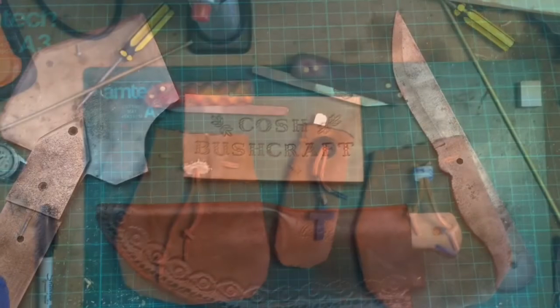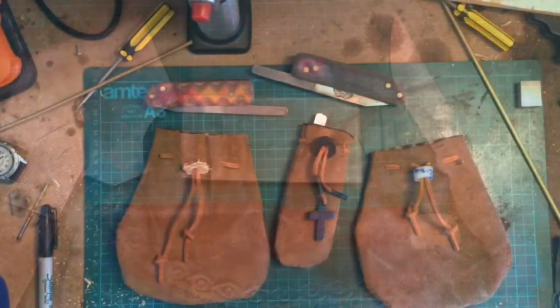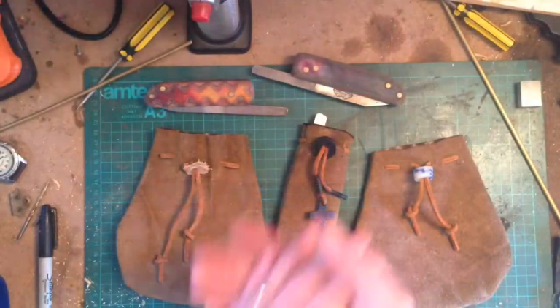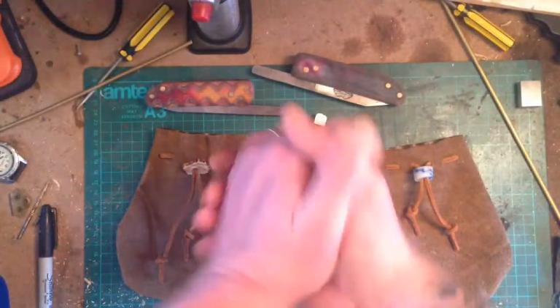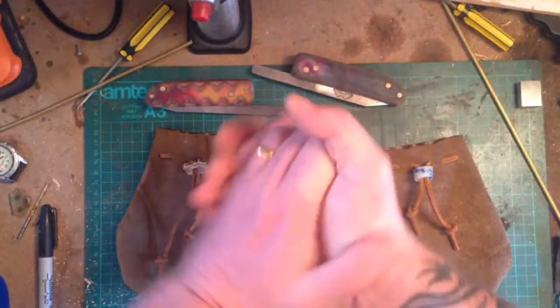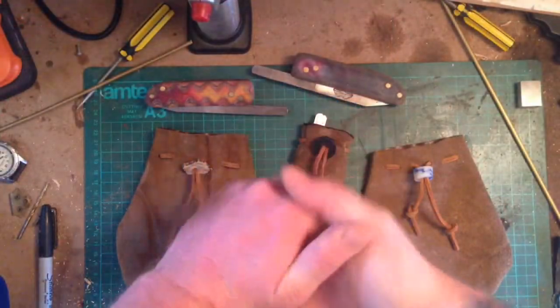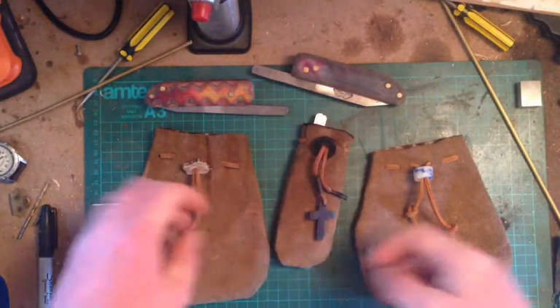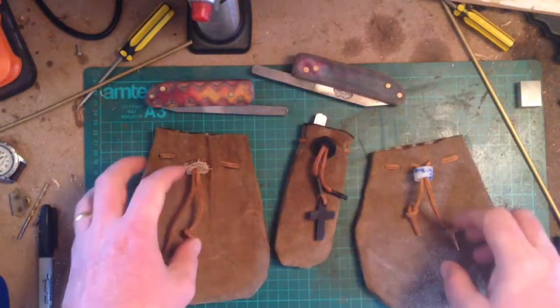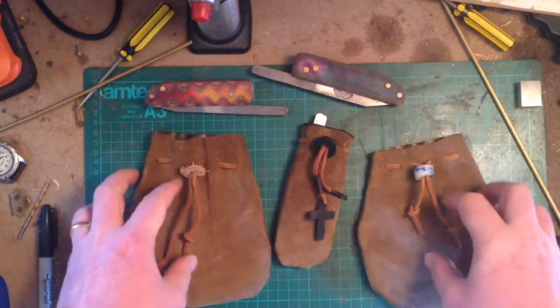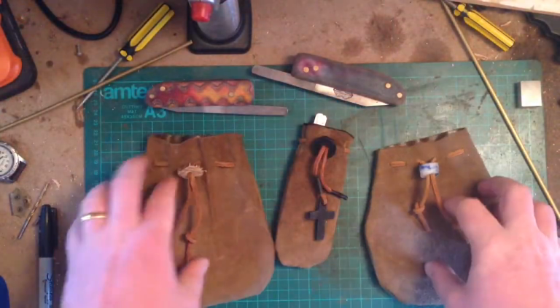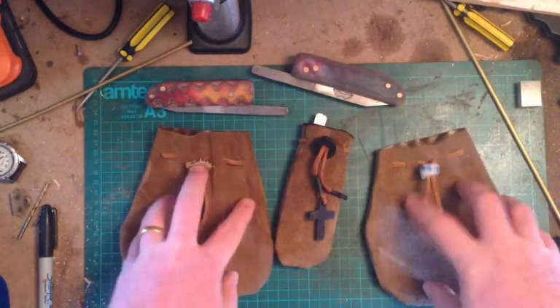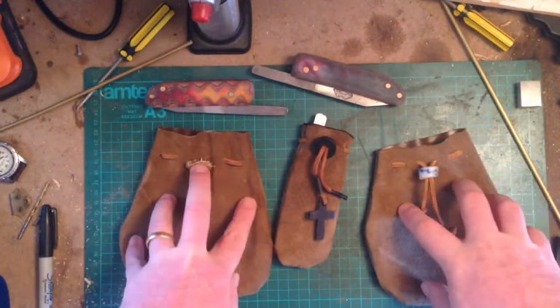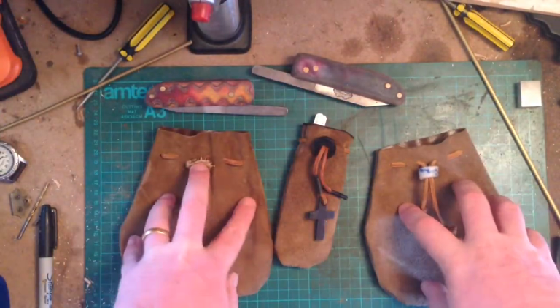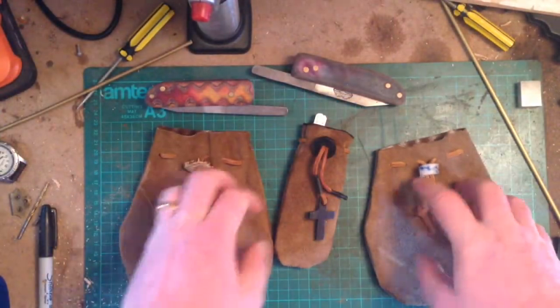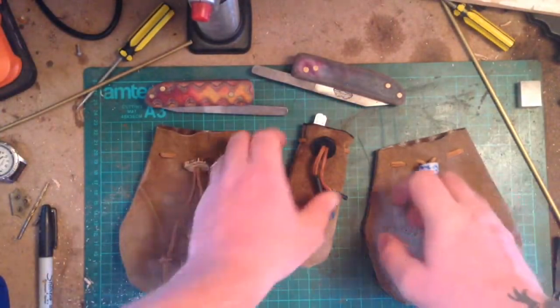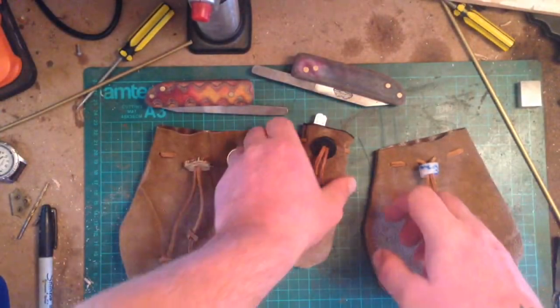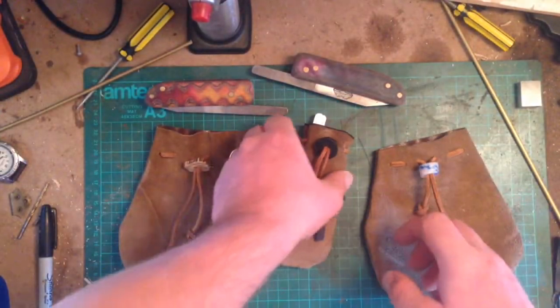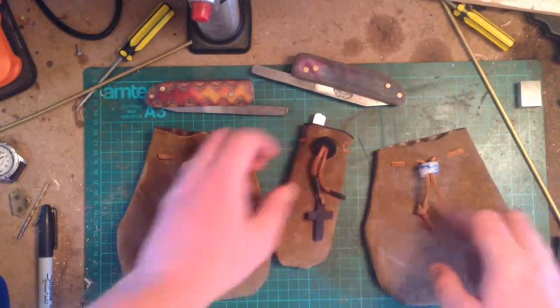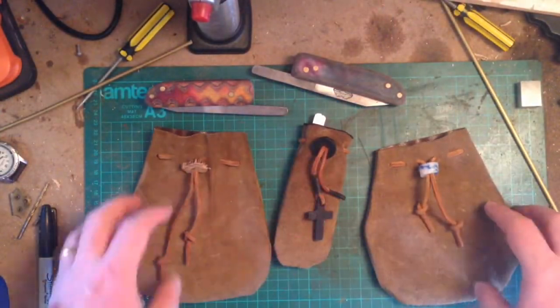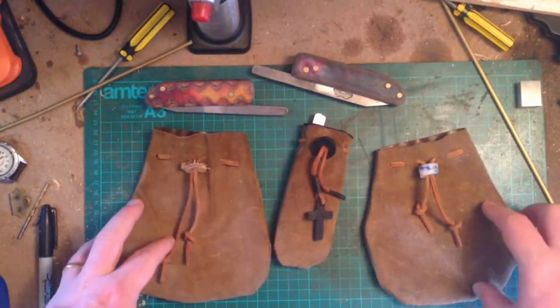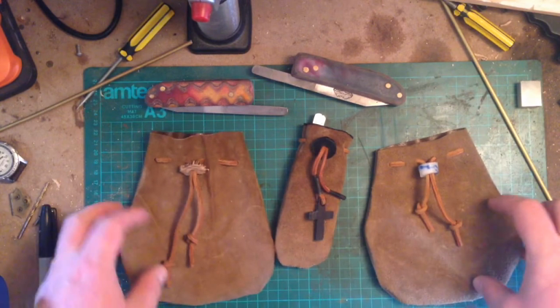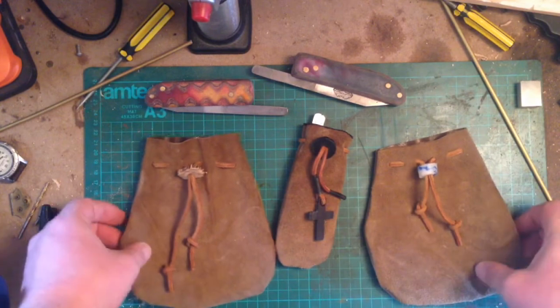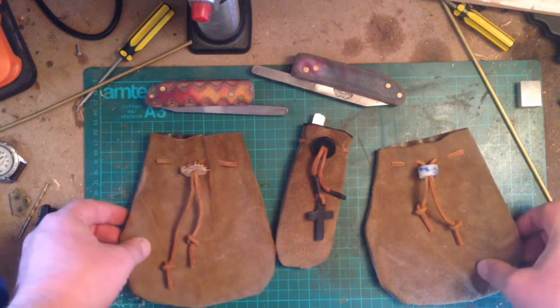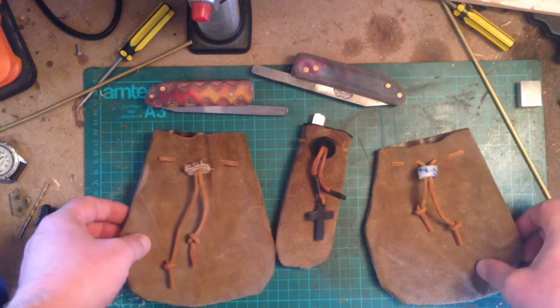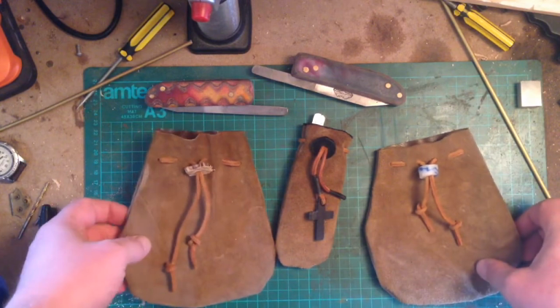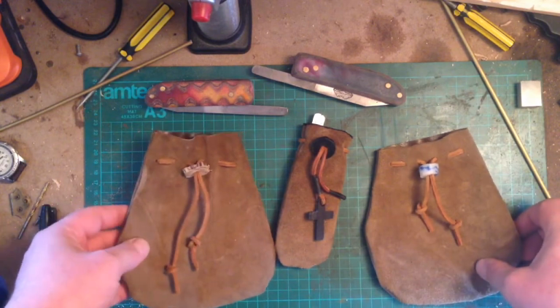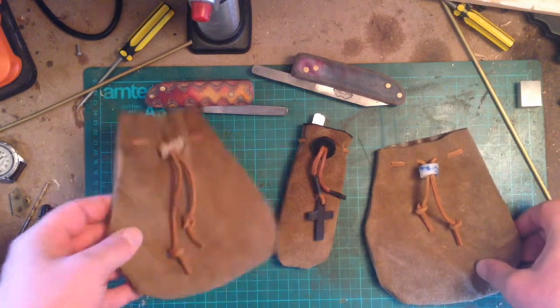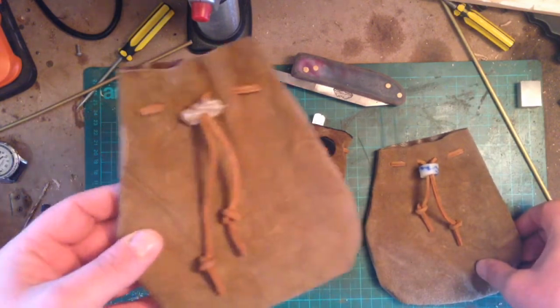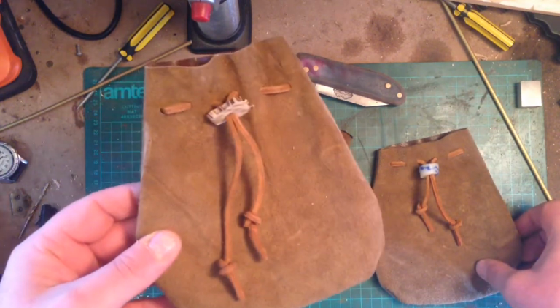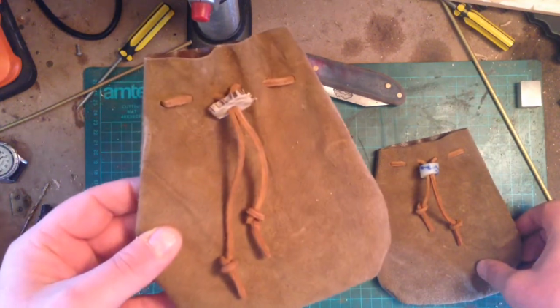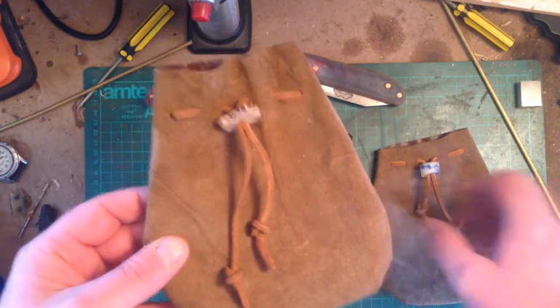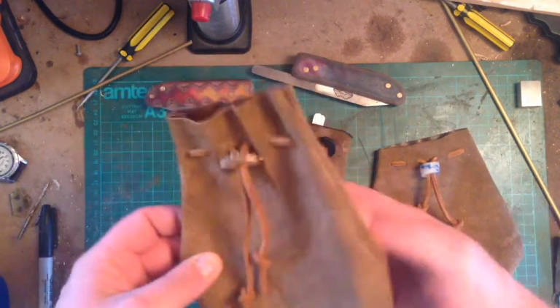Hey up lads, Kavpa Kosh here from Kosh Bushcraft. Today I wanted to talk about bushcraft pouches.